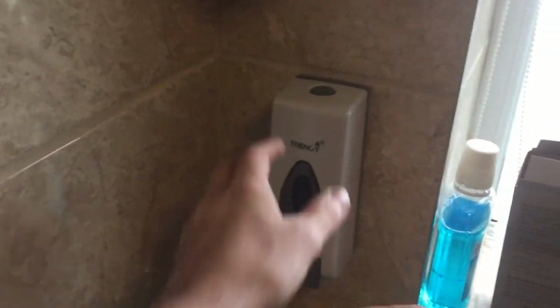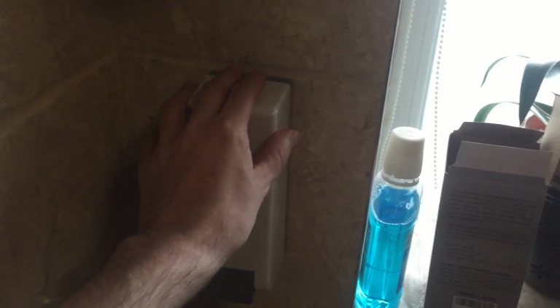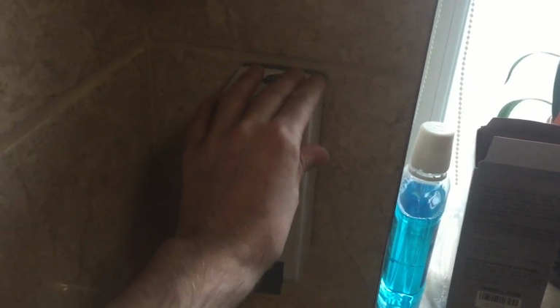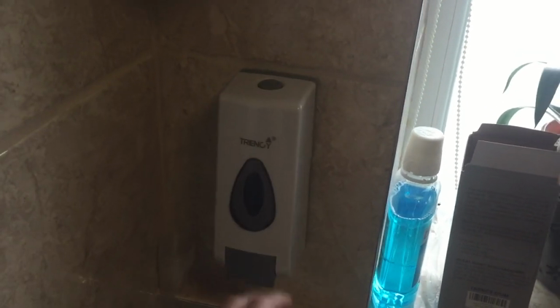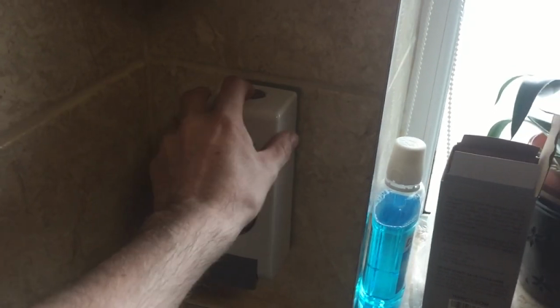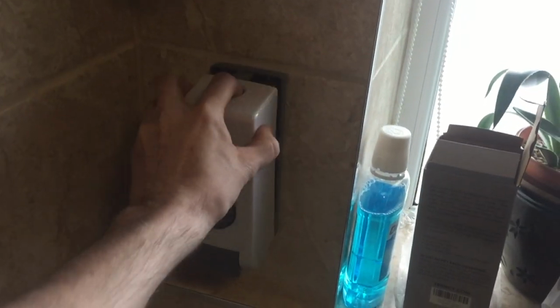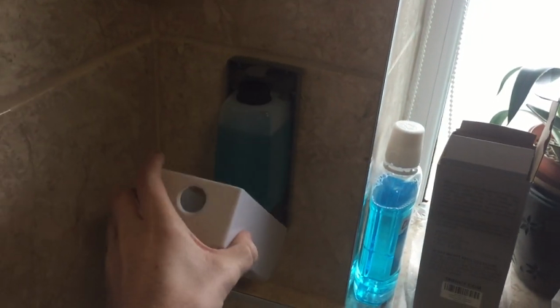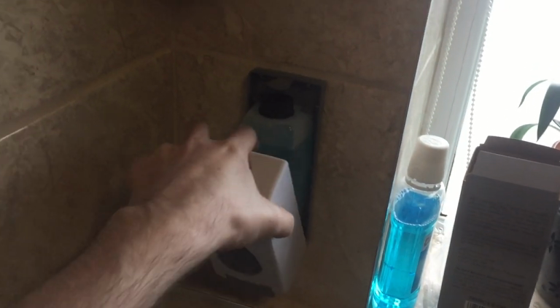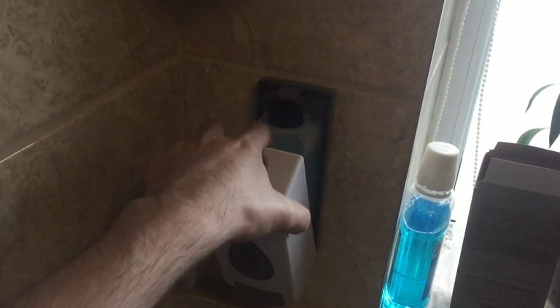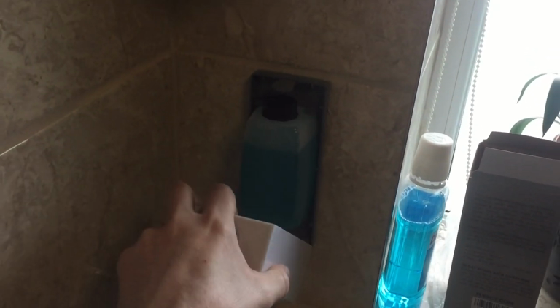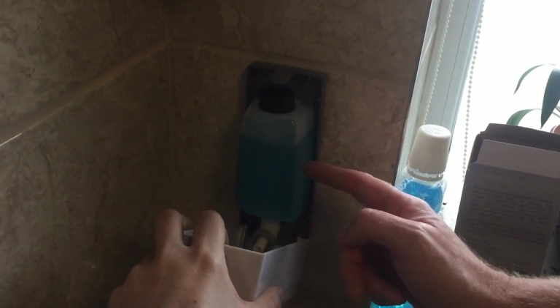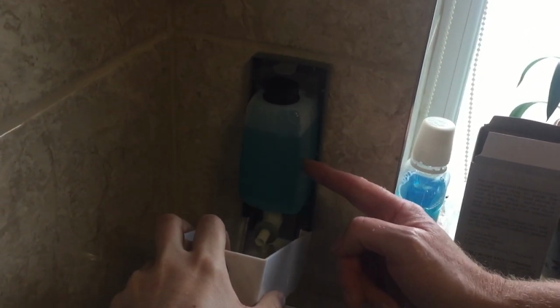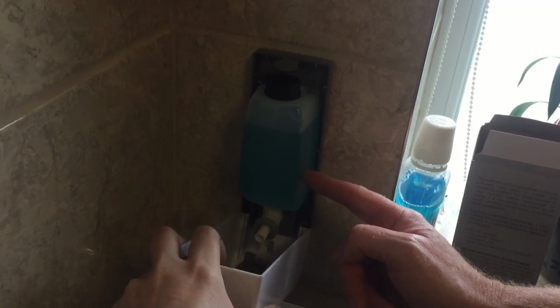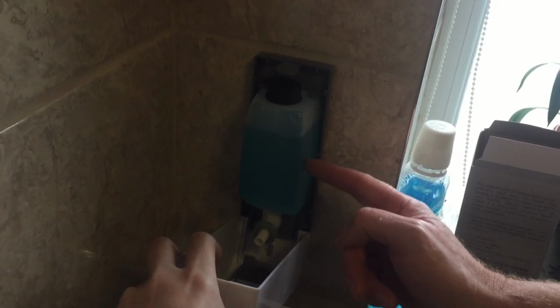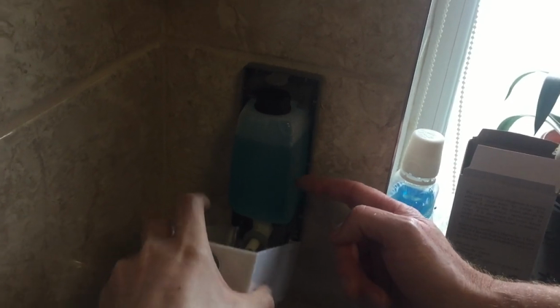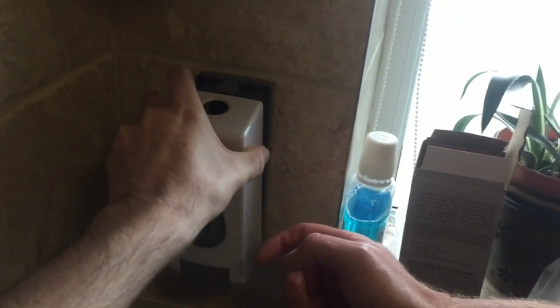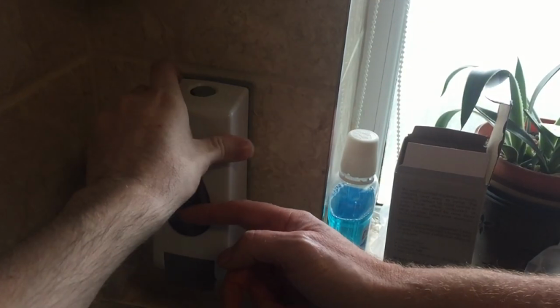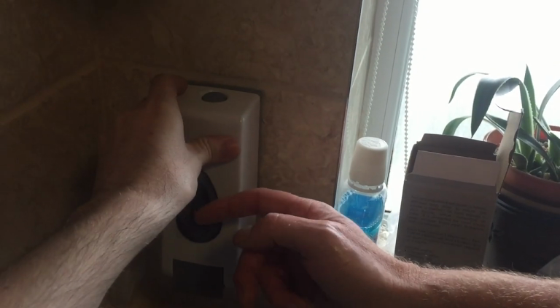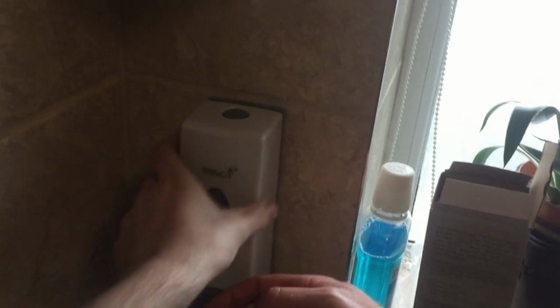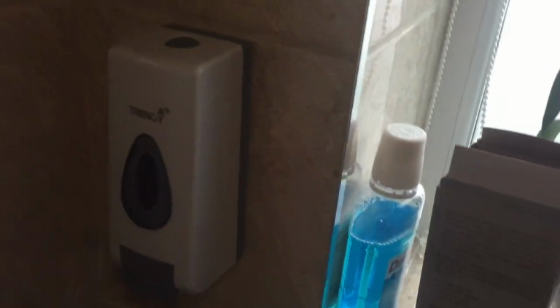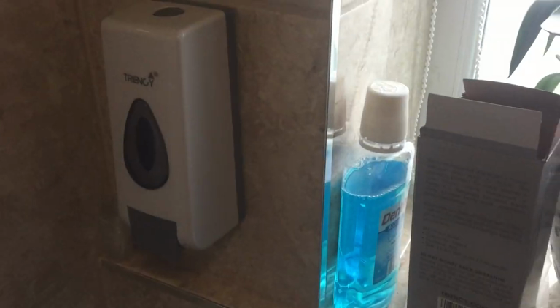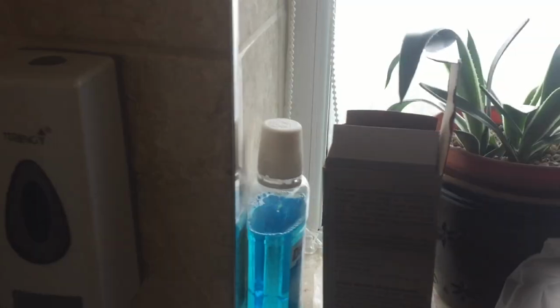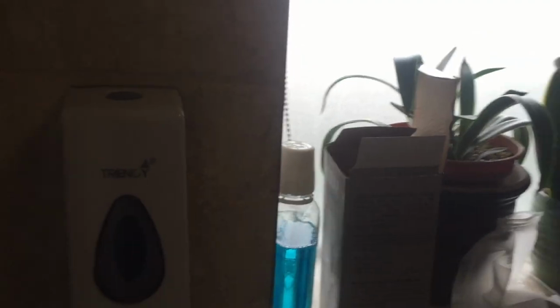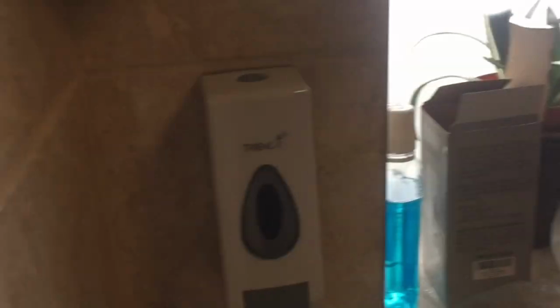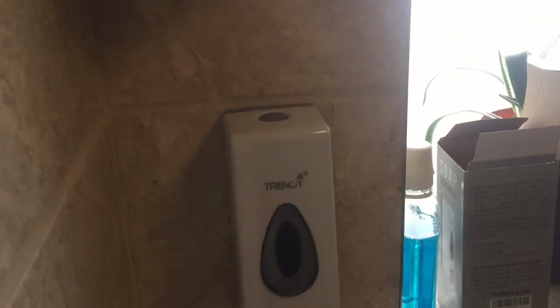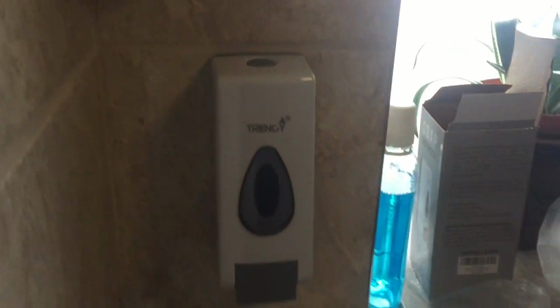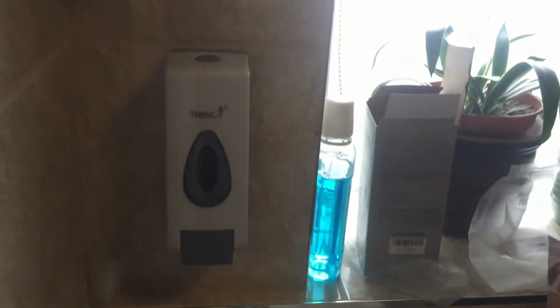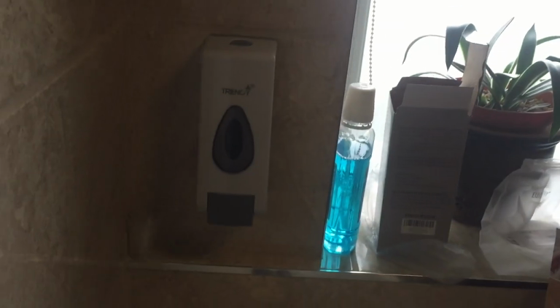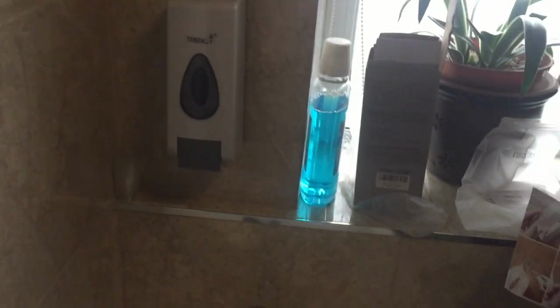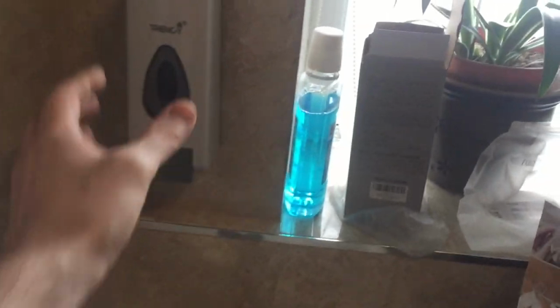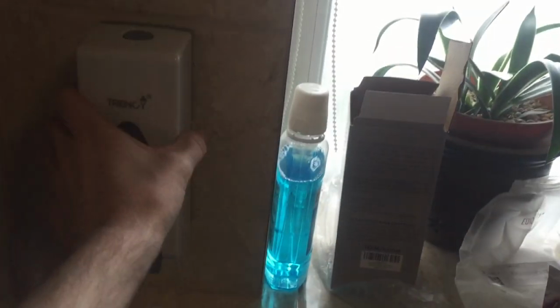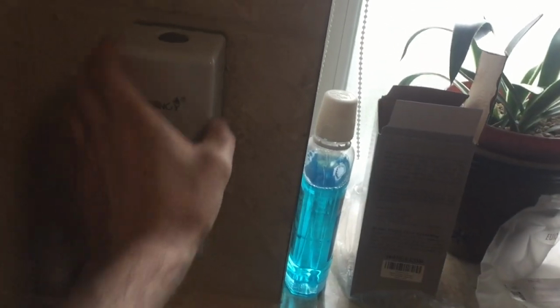It does take hand sanitiser or alcohol-based hand sanitiser, but as mentioned you can put soap in. You can put virtually anything in there, whatever suits you. It's quite smart and it would suit businesses and homes alike — it's just all in one unit. It's more hygienic too.